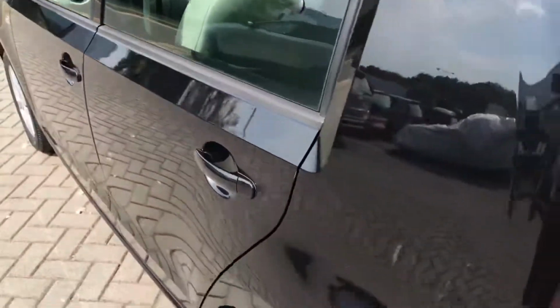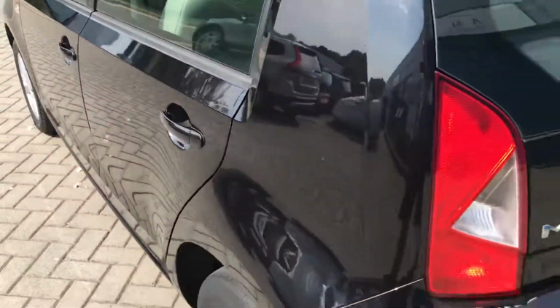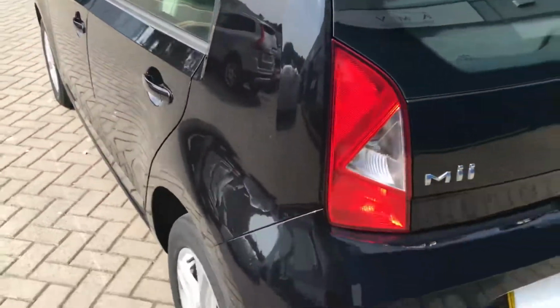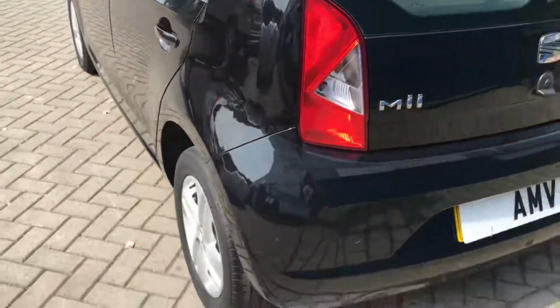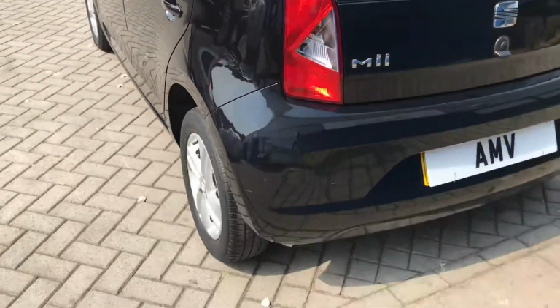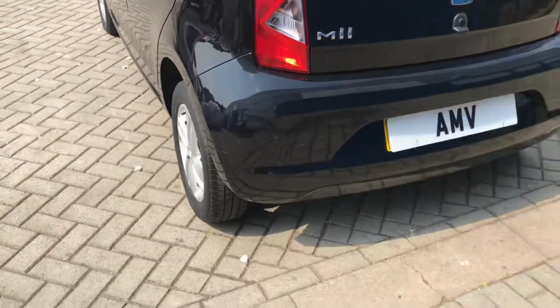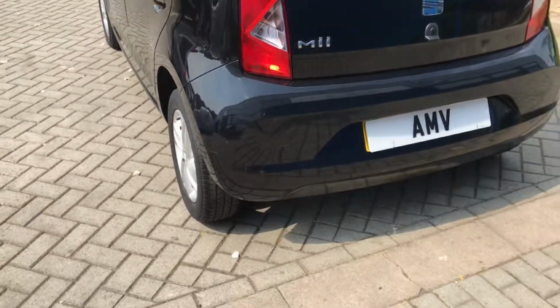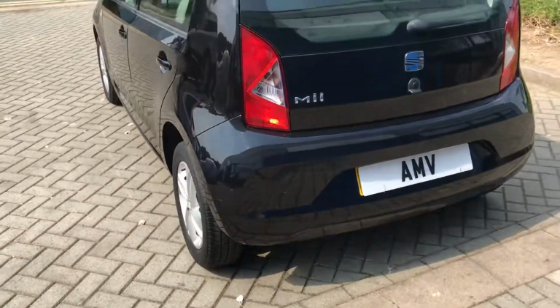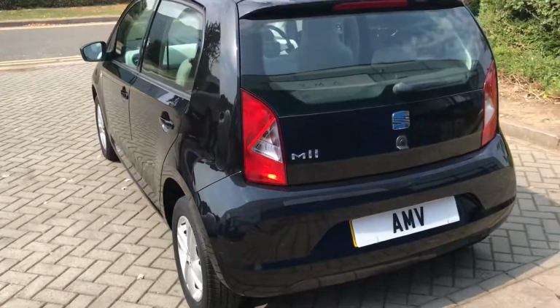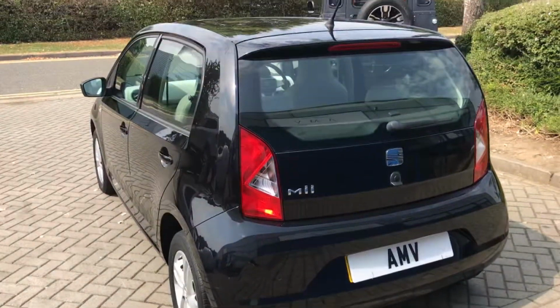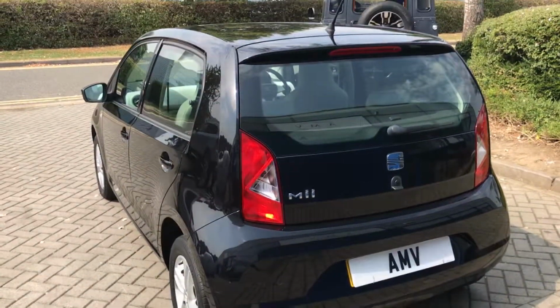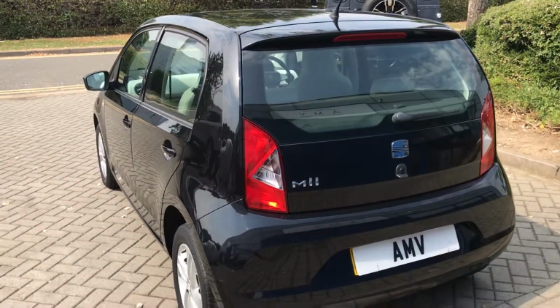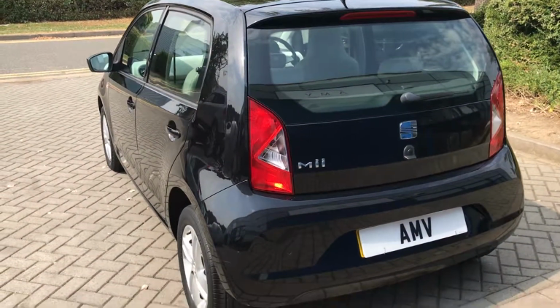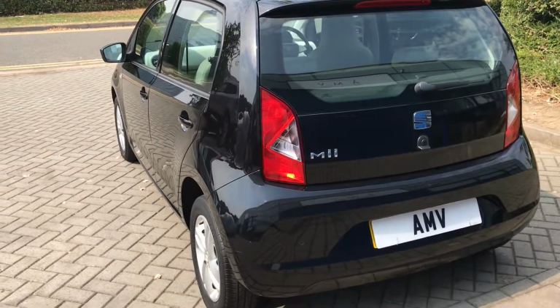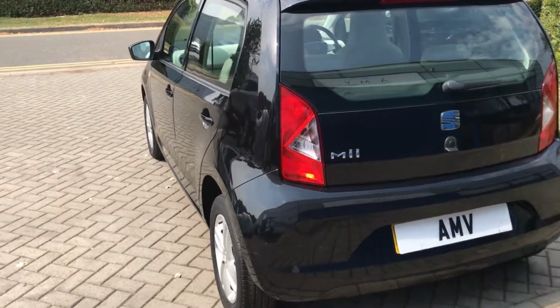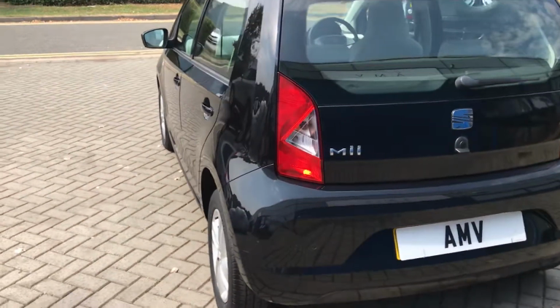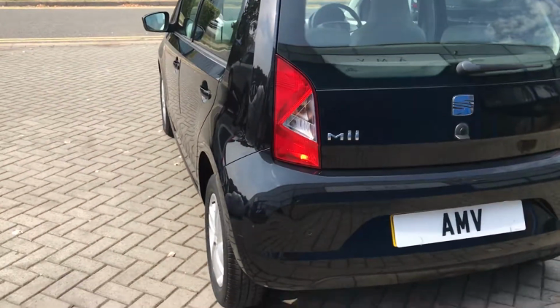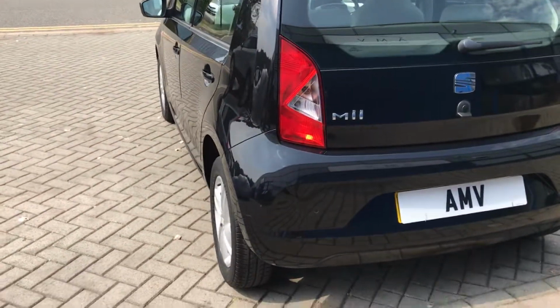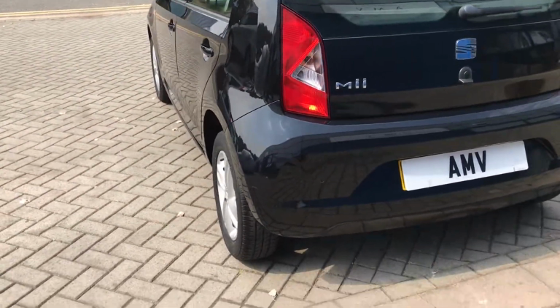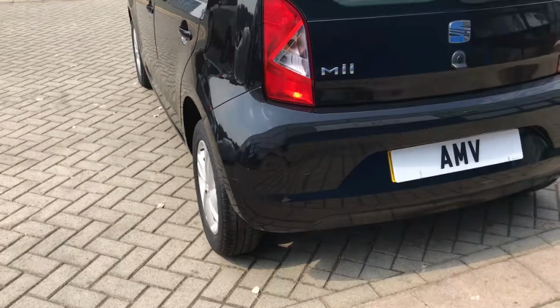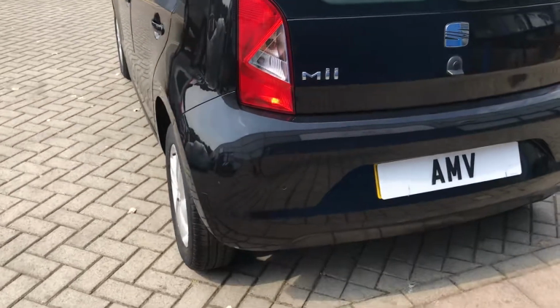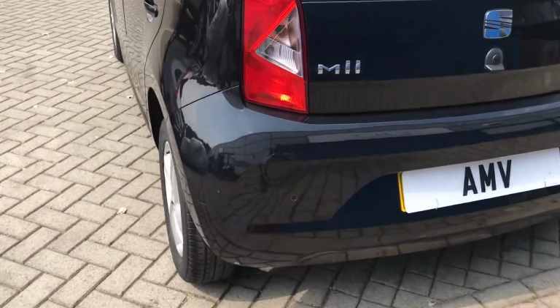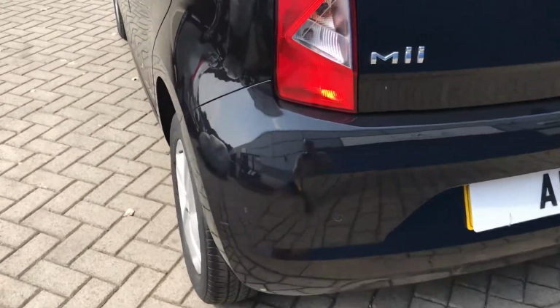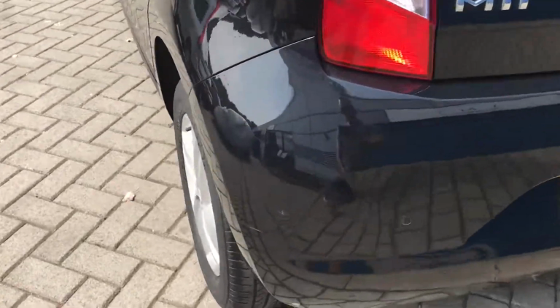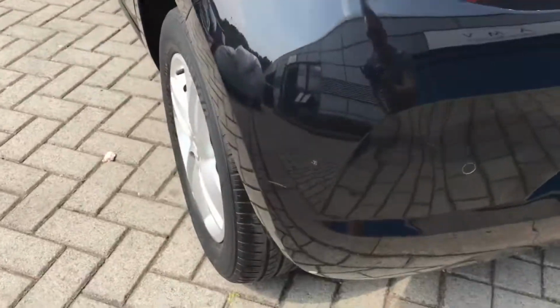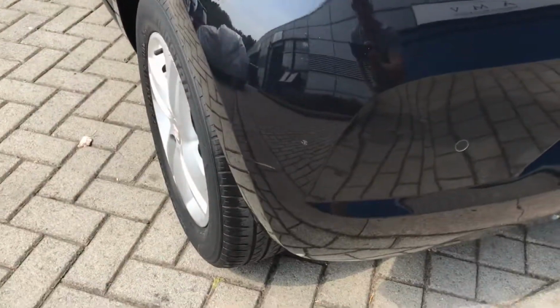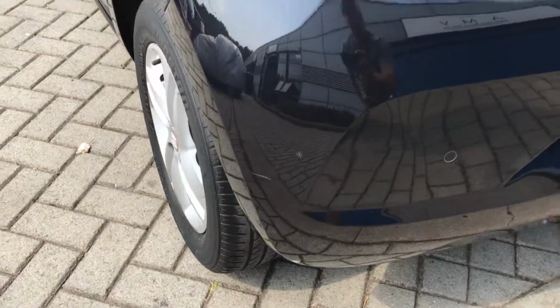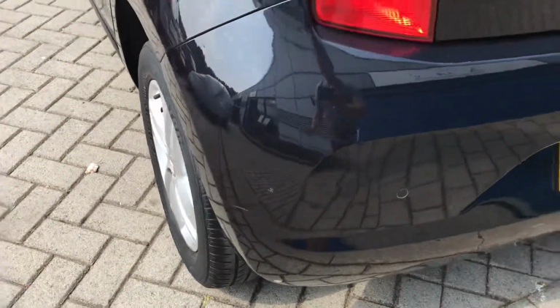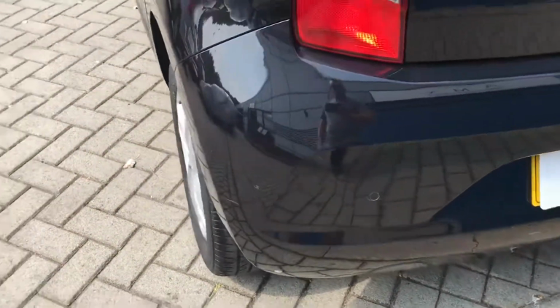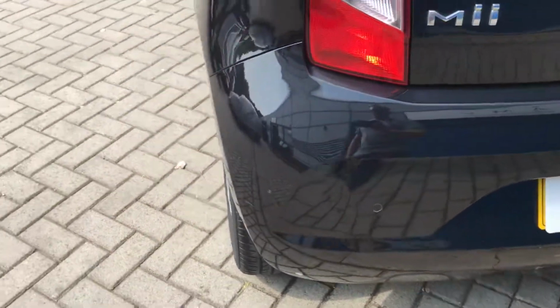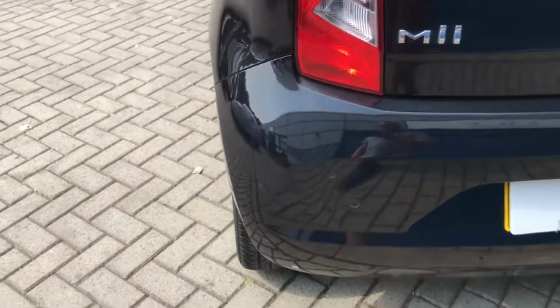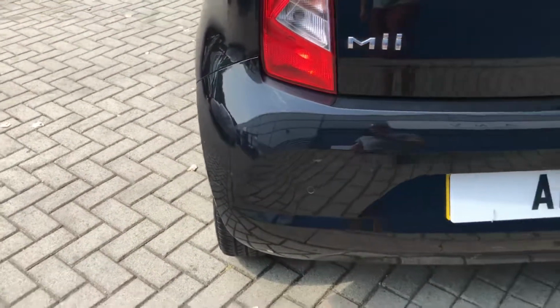It's a metallic finish, so it won't fade and go dull. Looking down the side, you can see she's clean. Like I said, there's a little mark on the rear bumper, but we're talking very minor.